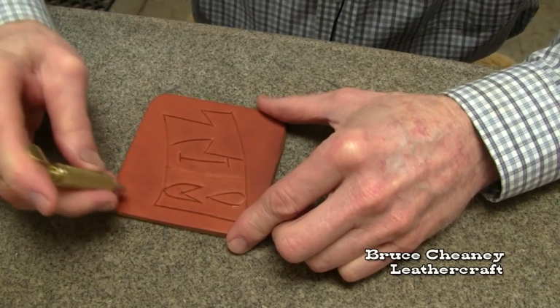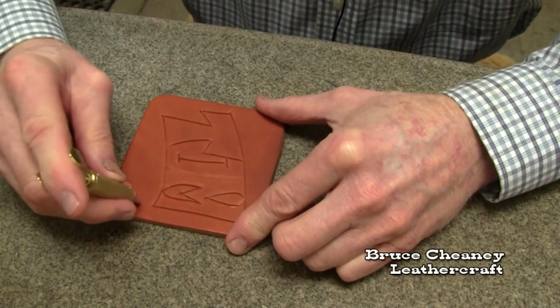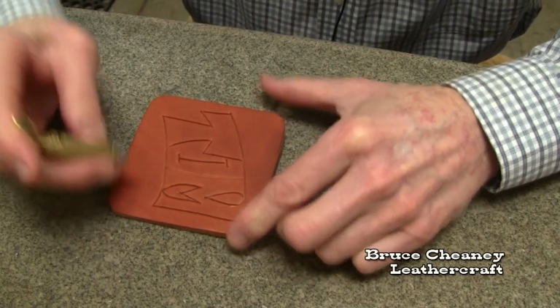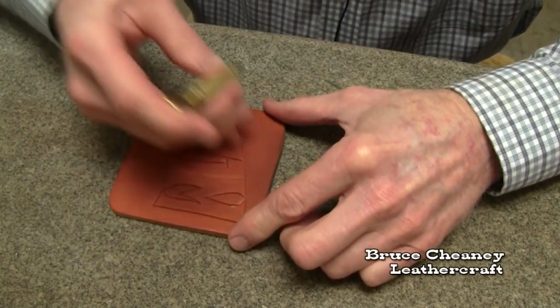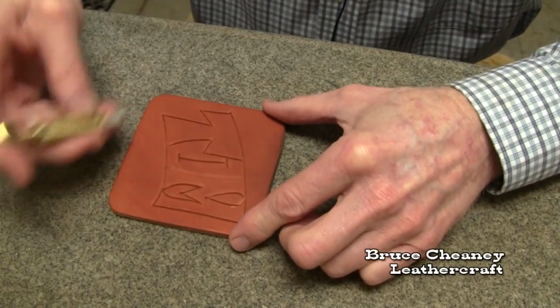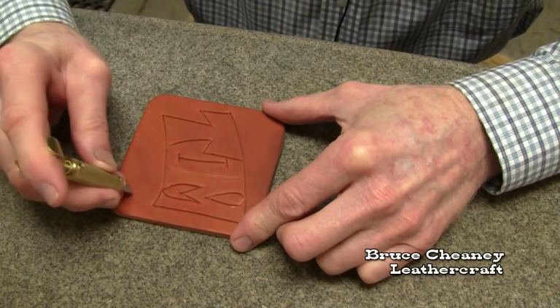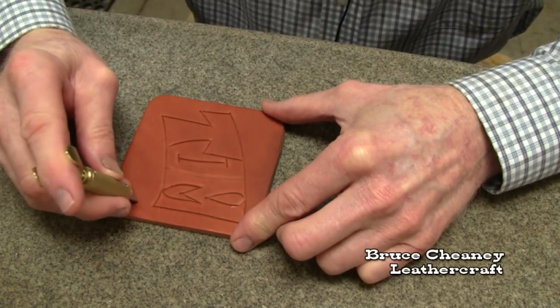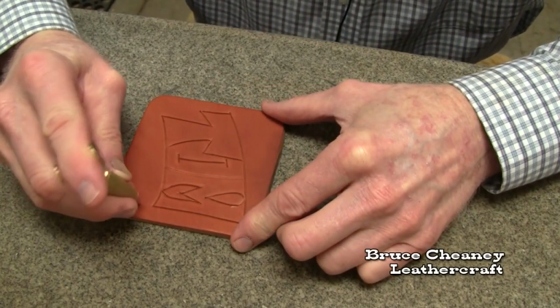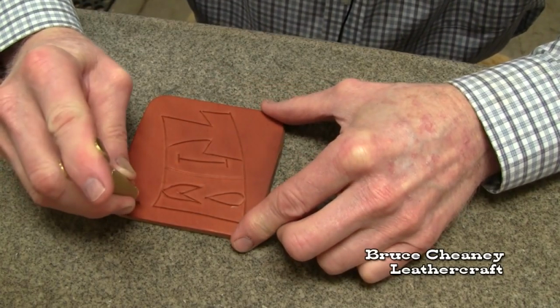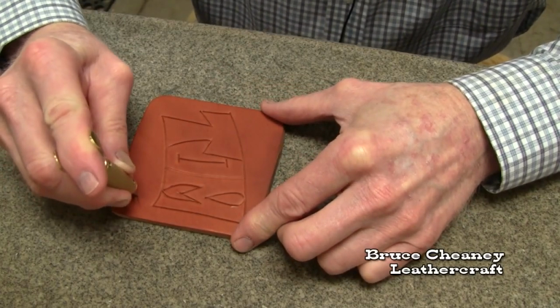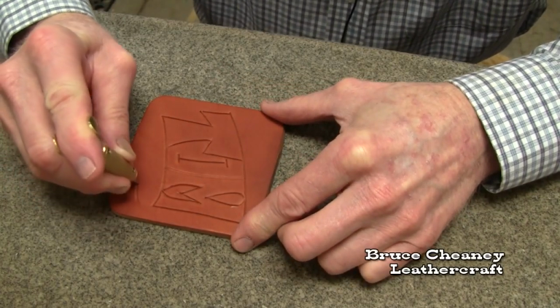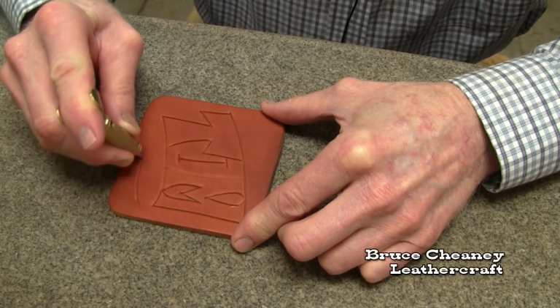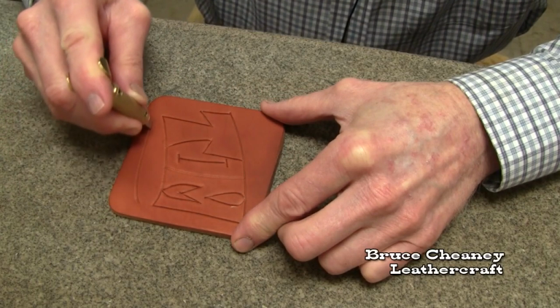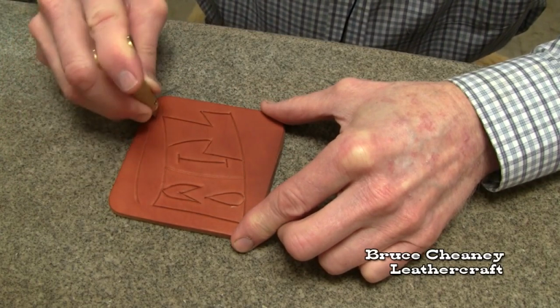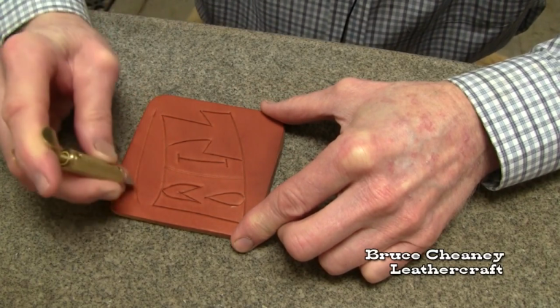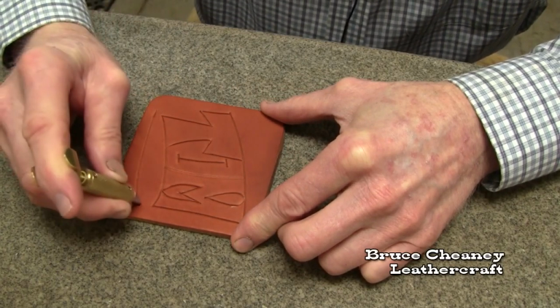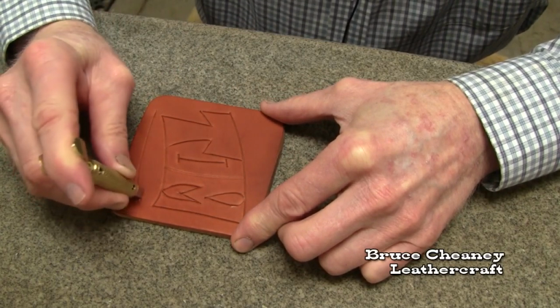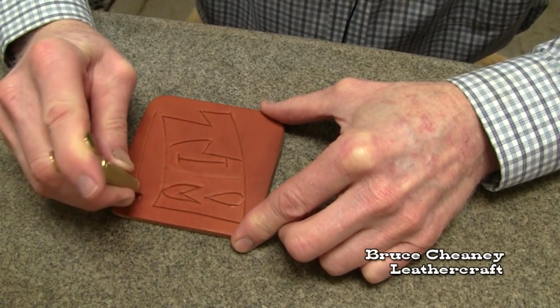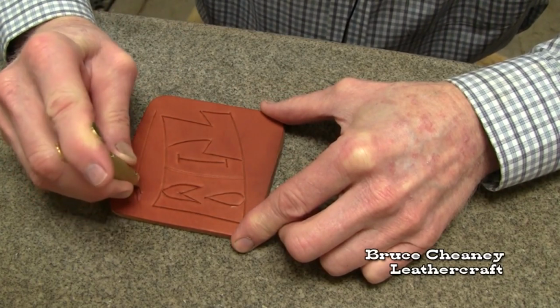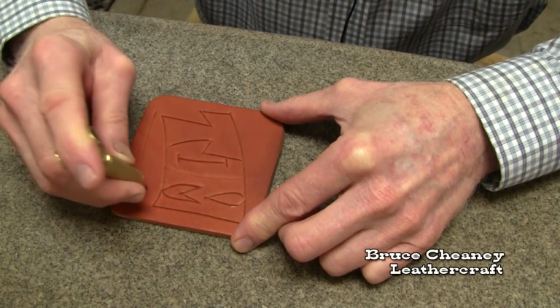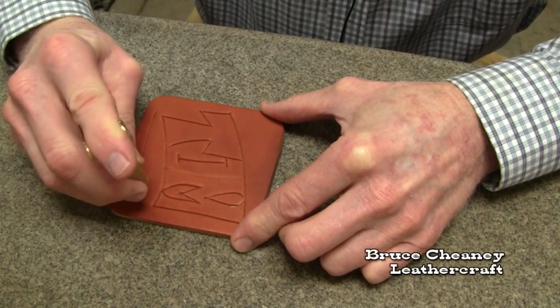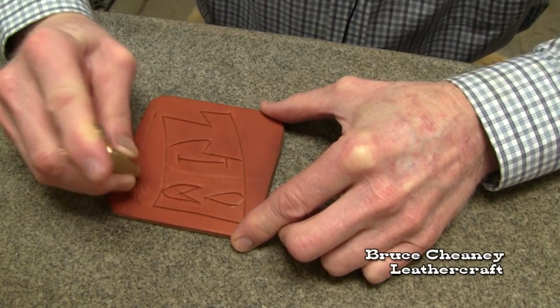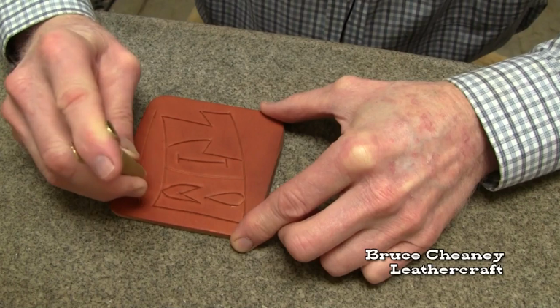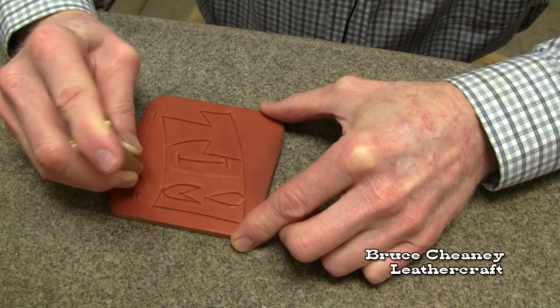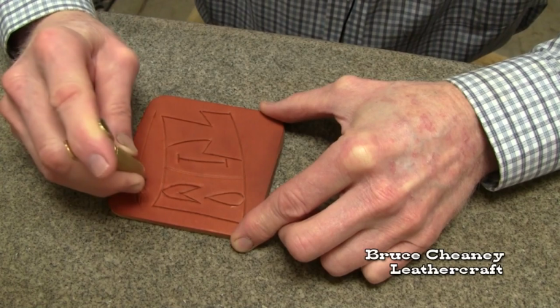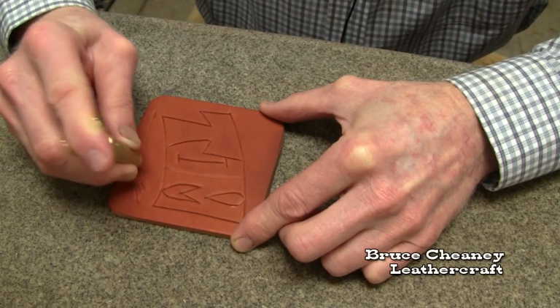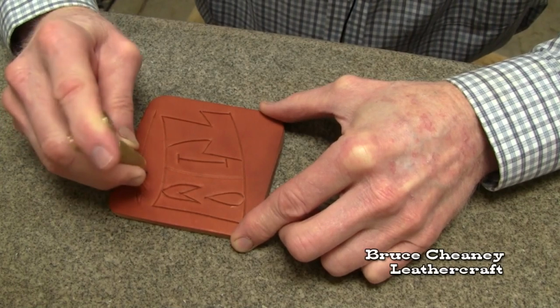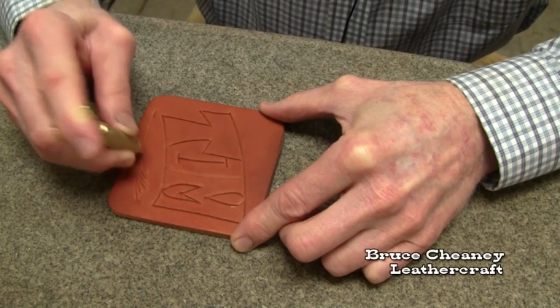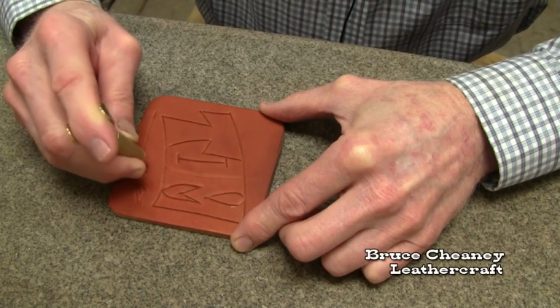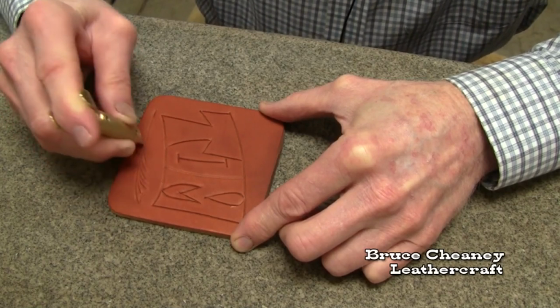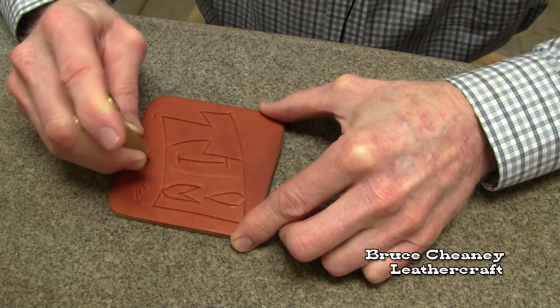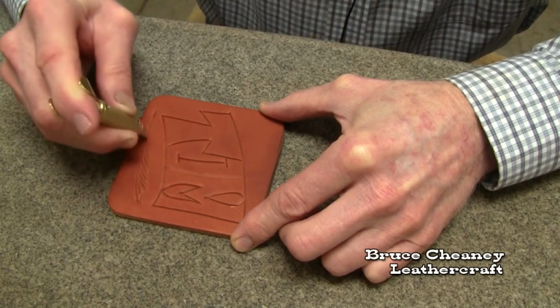After this dries a little bit, I'm going to bevel around my name there, put a wheat stalk at the bottom, trying this new swivel knife out.